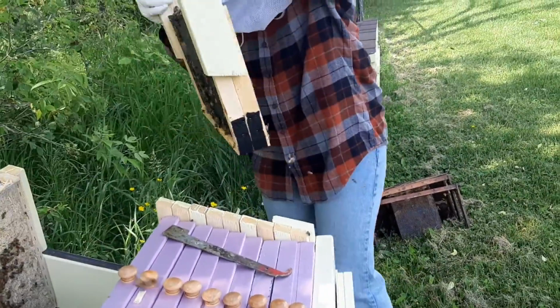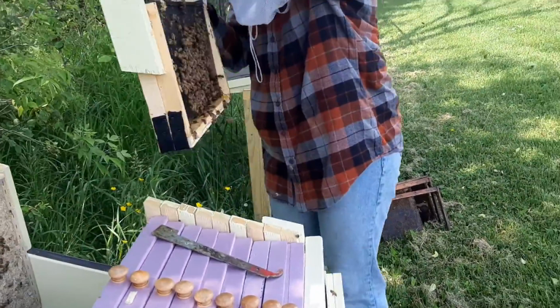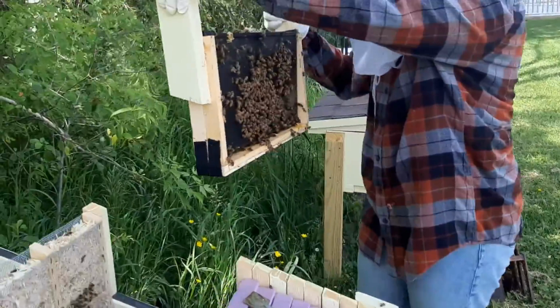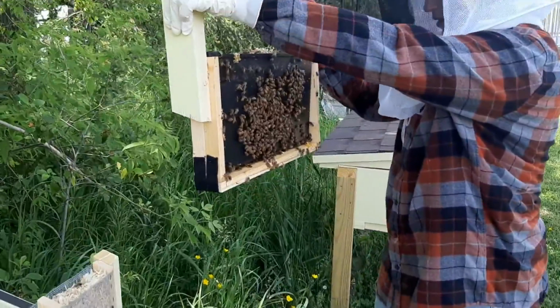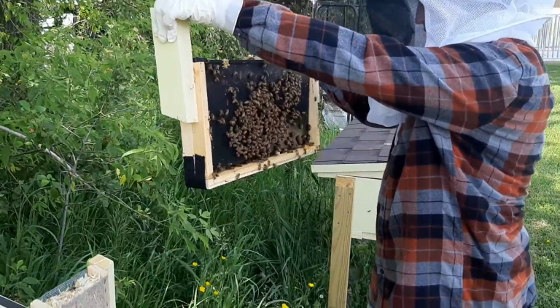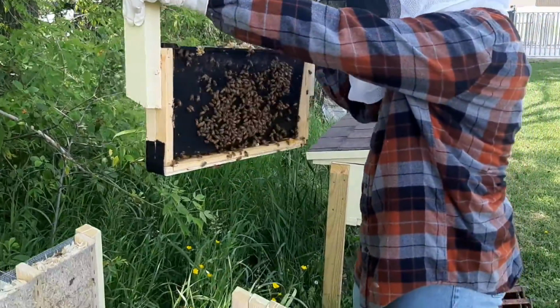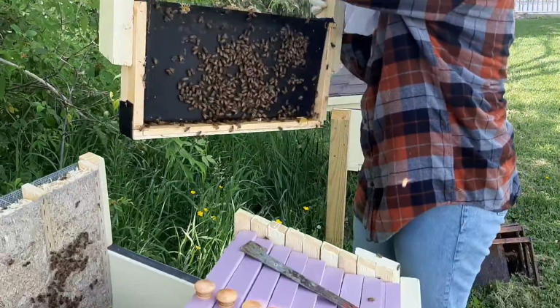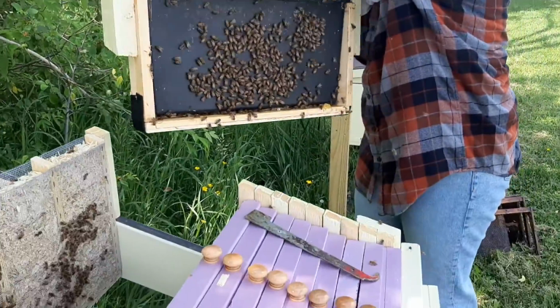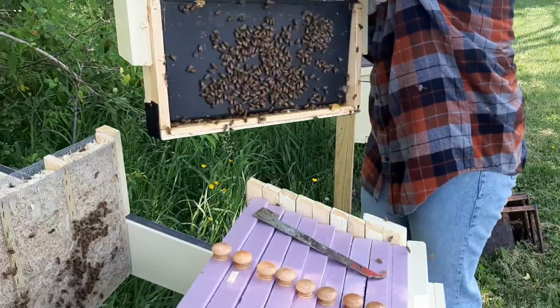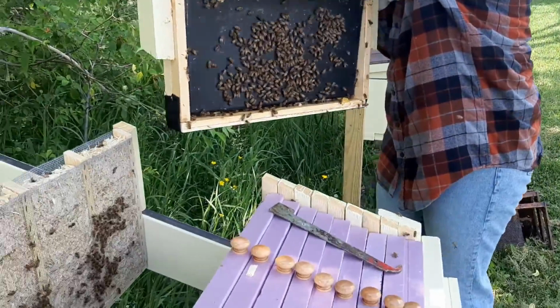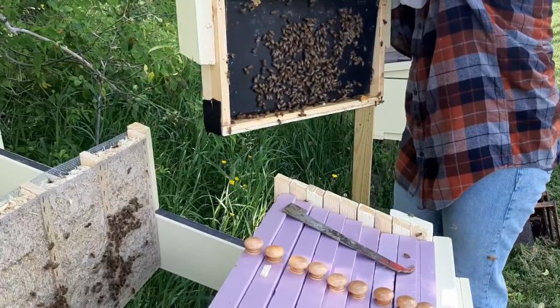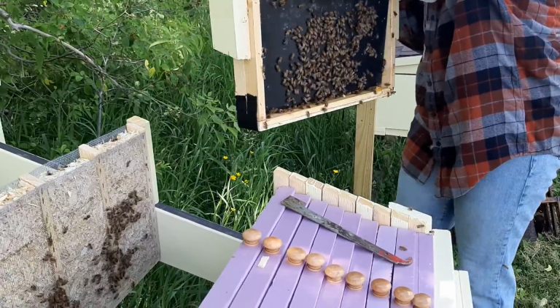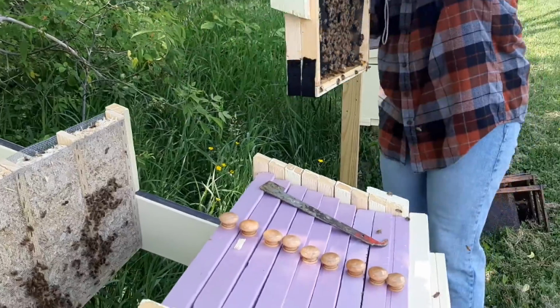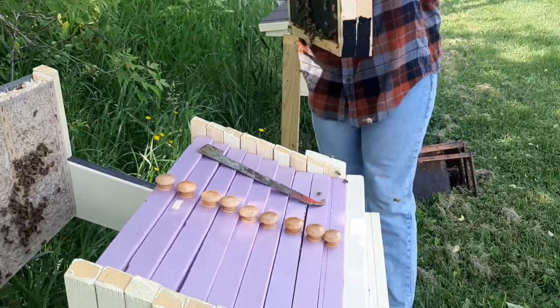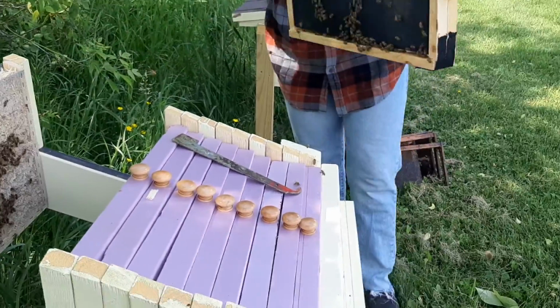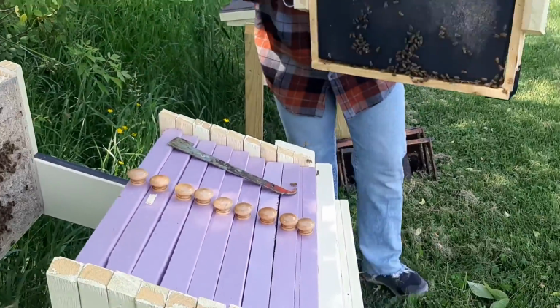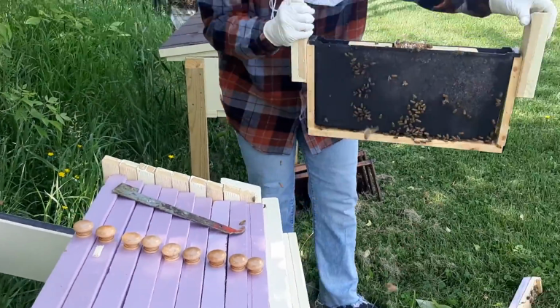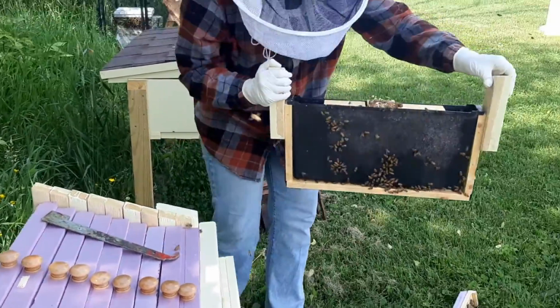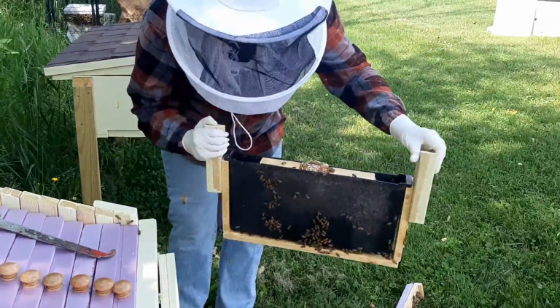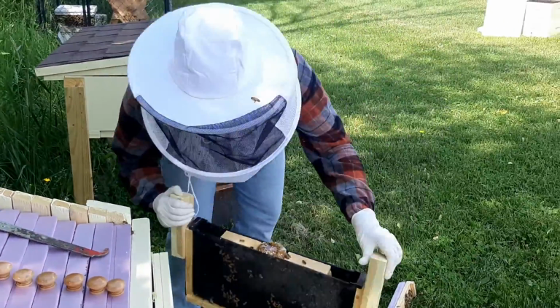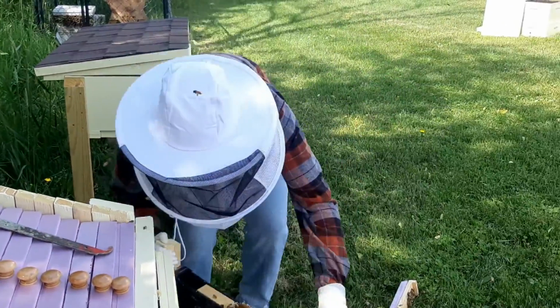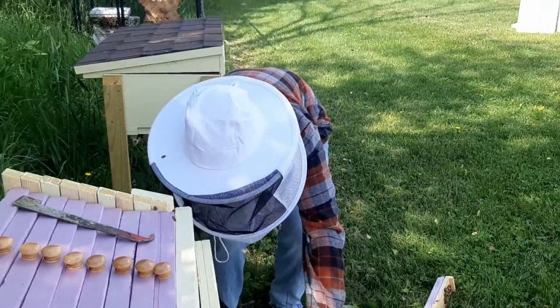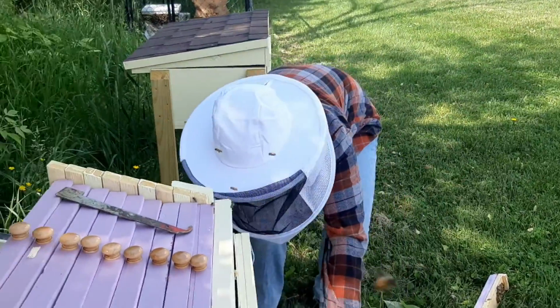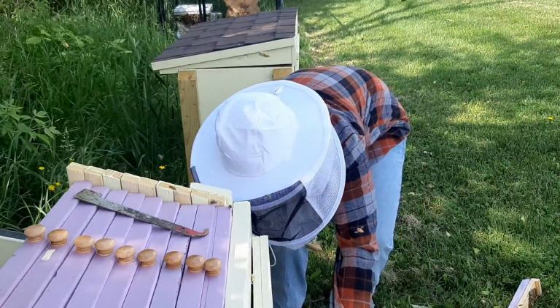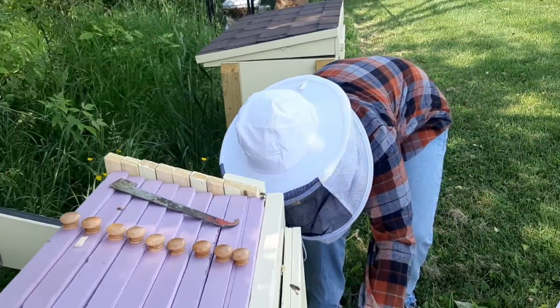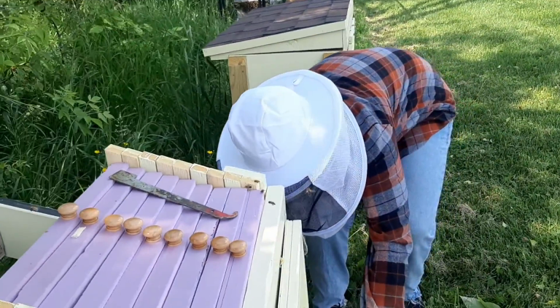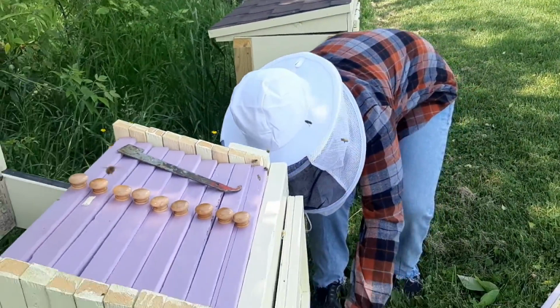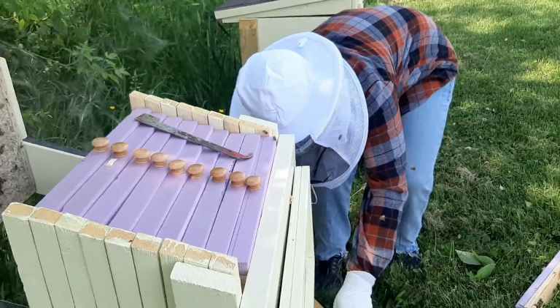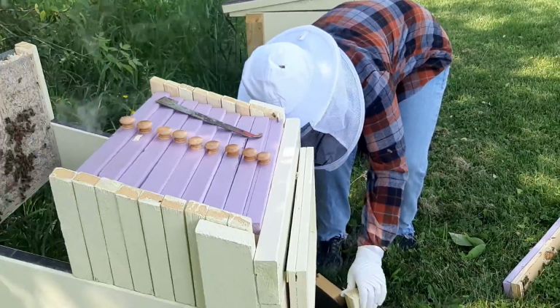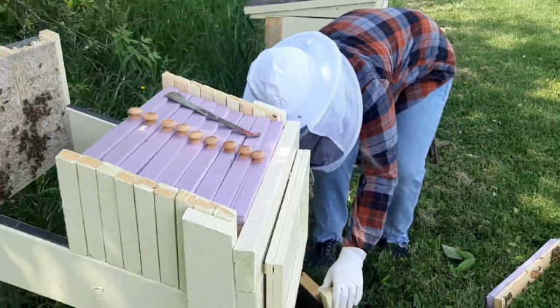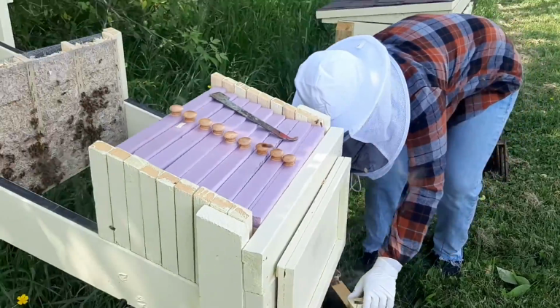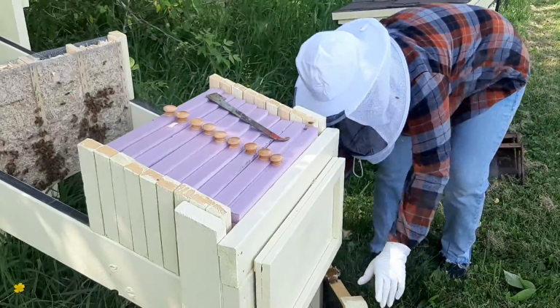That's our feeder frame recovering from feeding, because just 10 days ago it was snowing — as a reminder — and today it's 92 degrees.